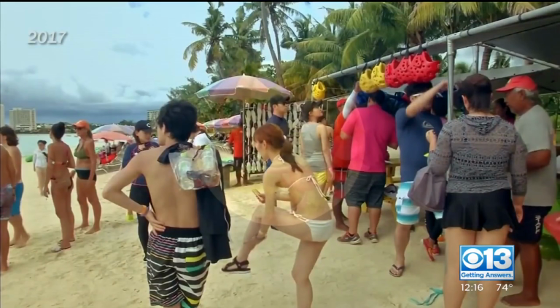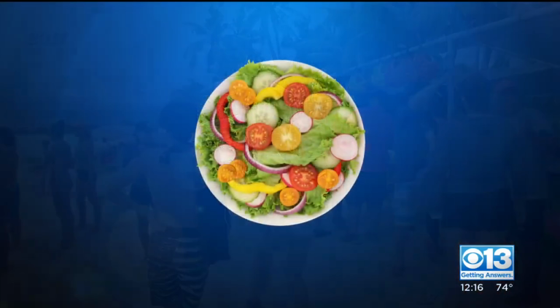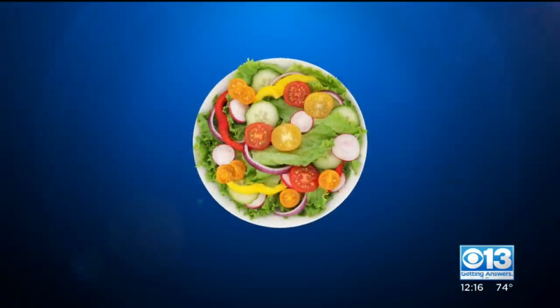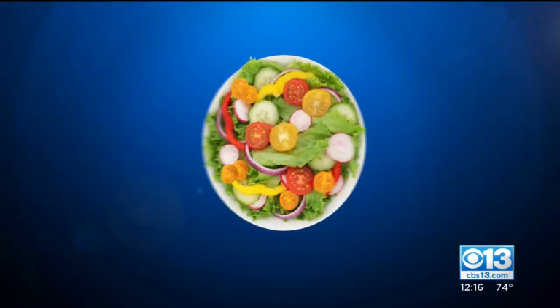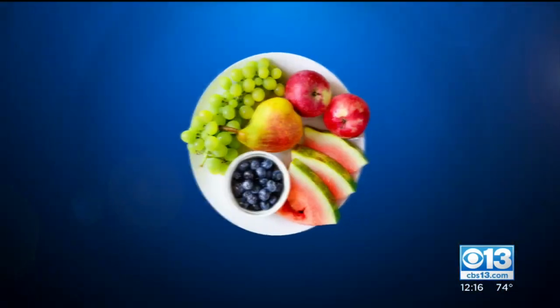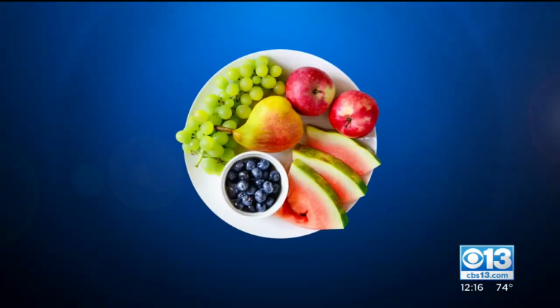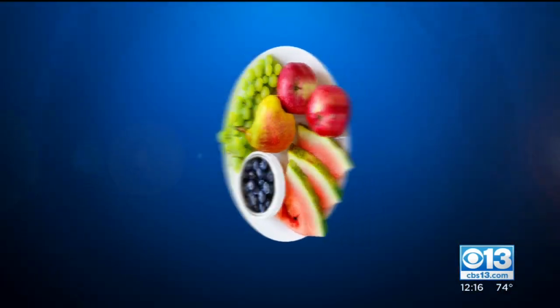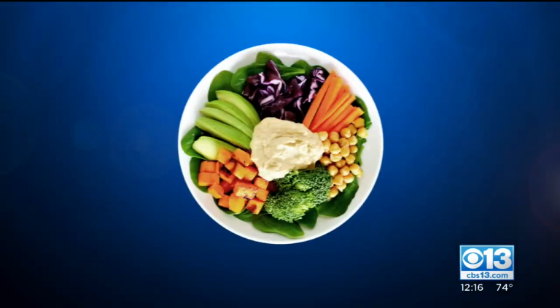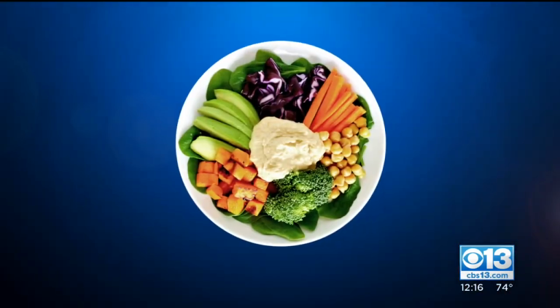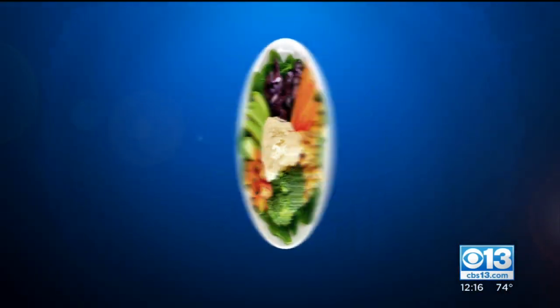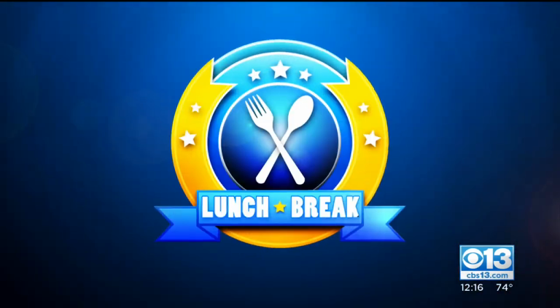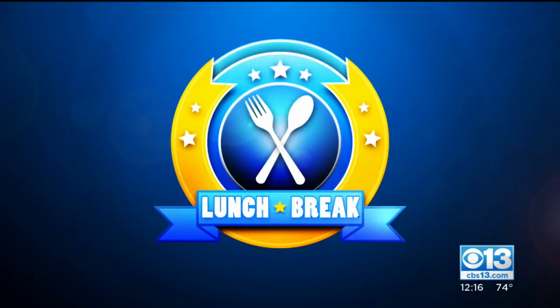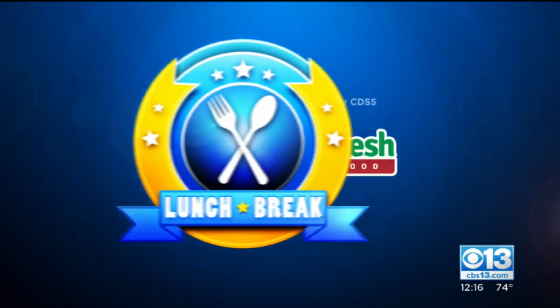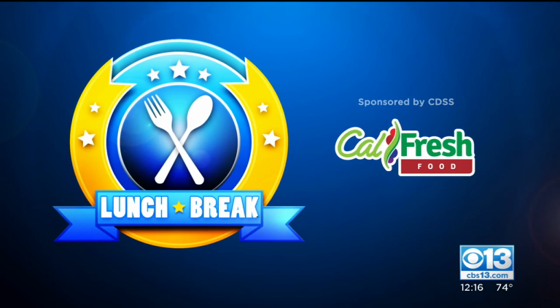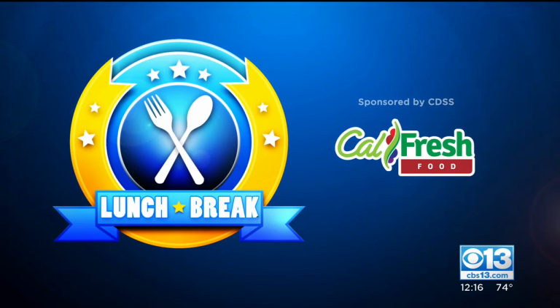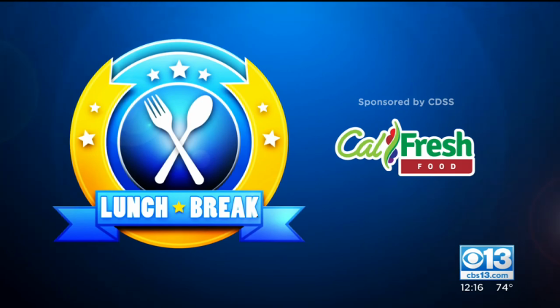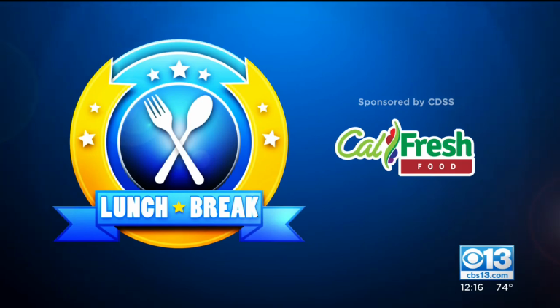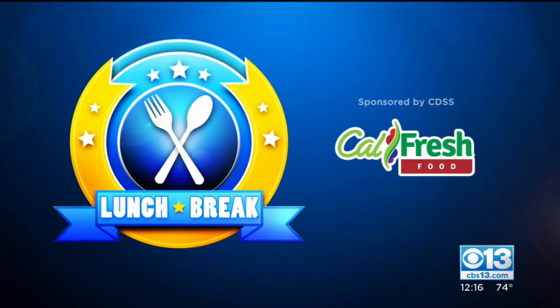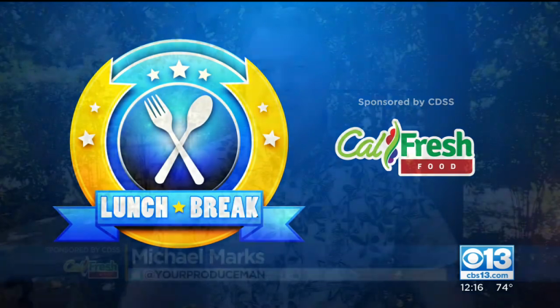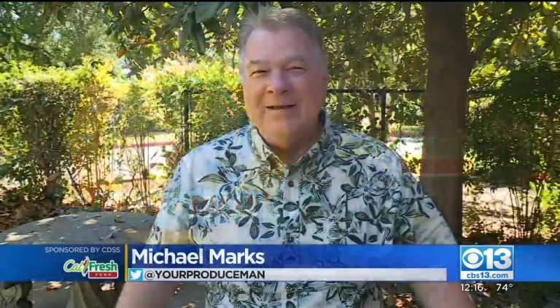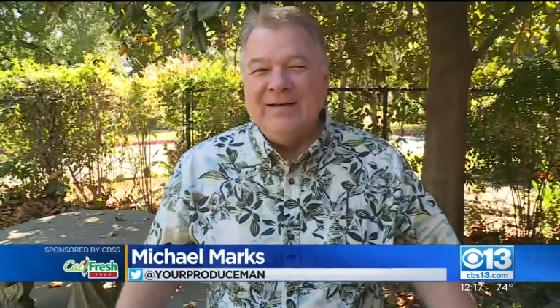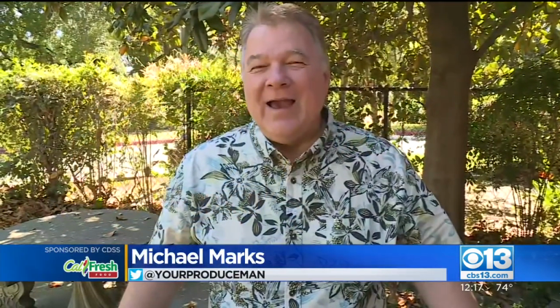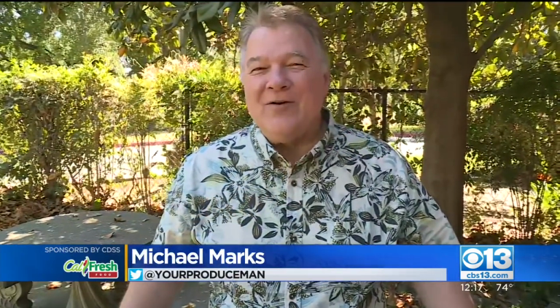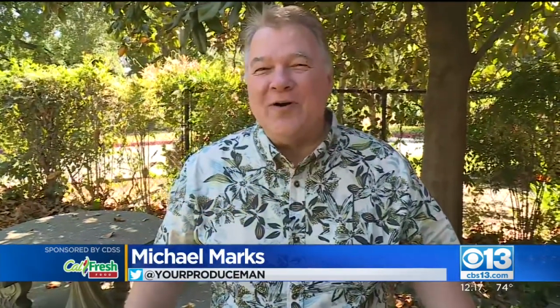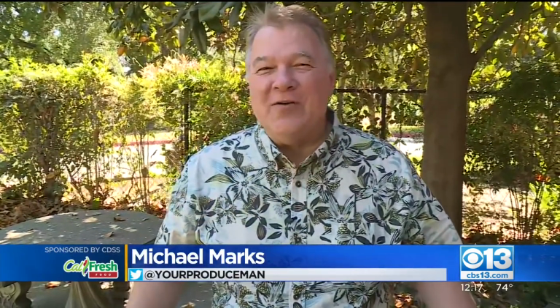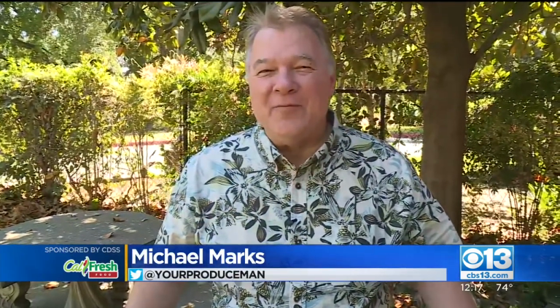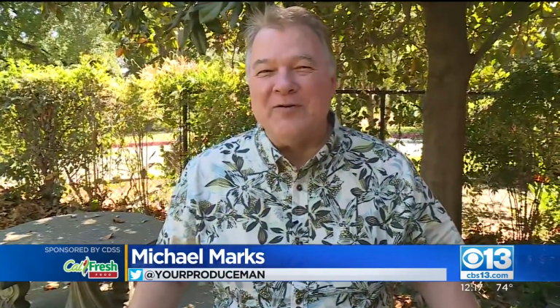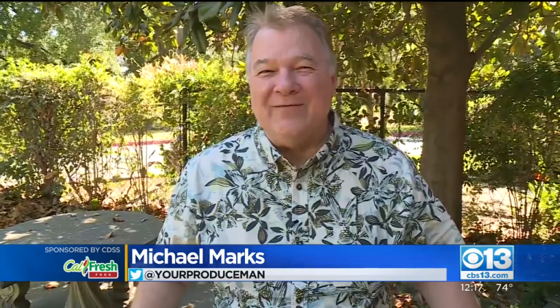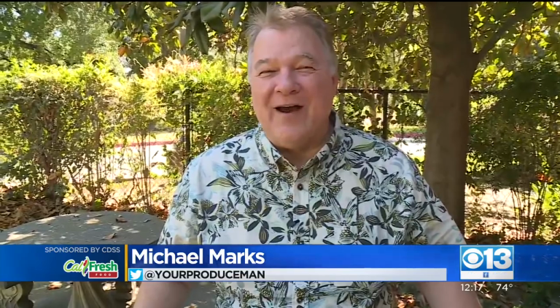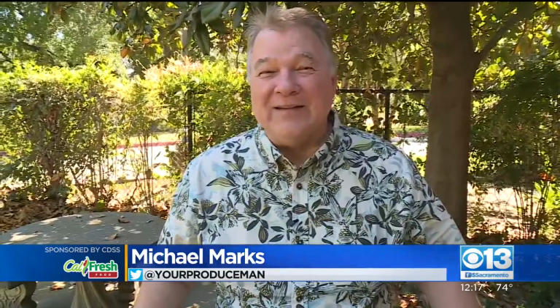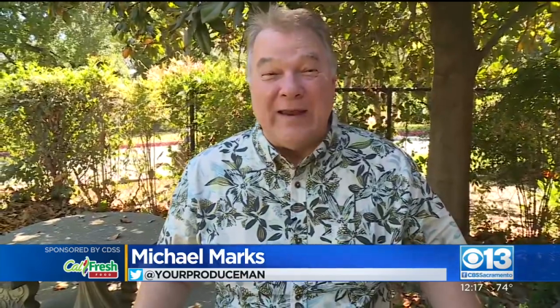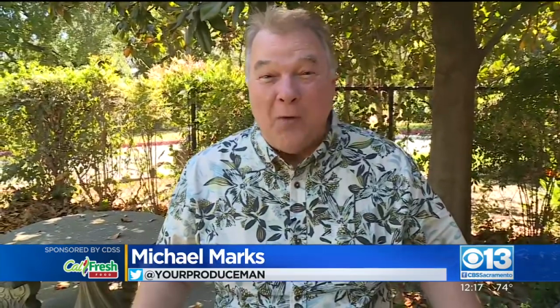It is now time for your lunch break this Monday morning. Michael Marks, your produce man, is here with some flat peaches. Those are words you don't hear from your produce man very often — let's go eat a donut.